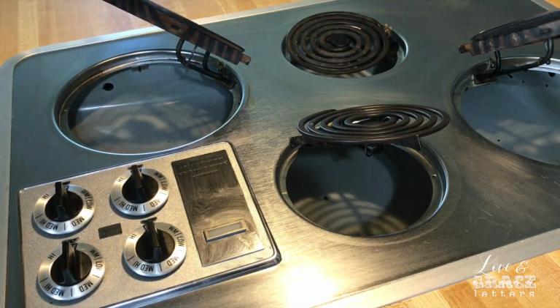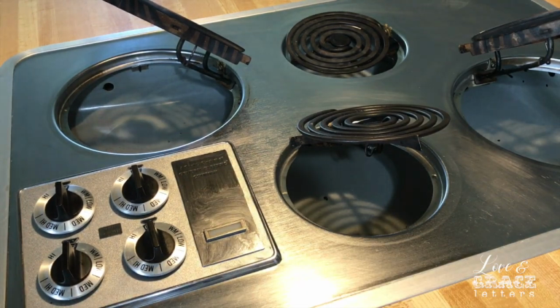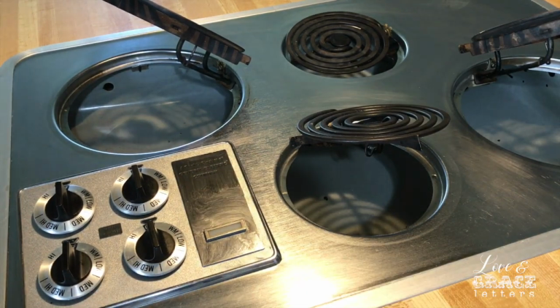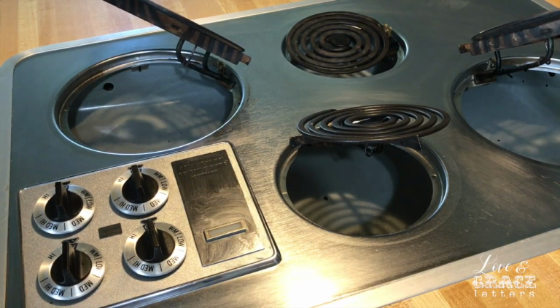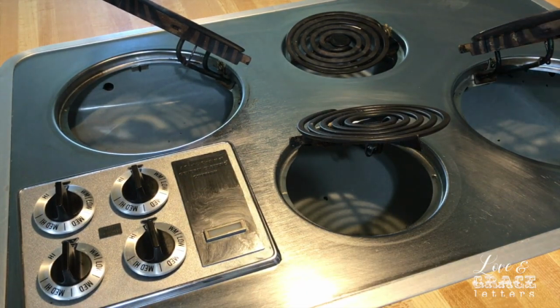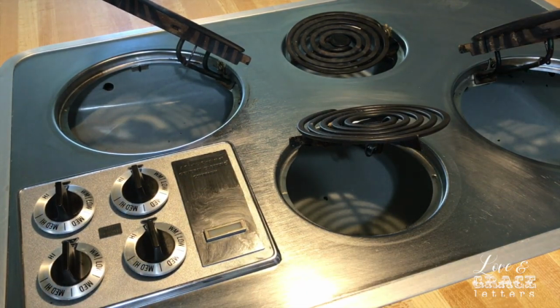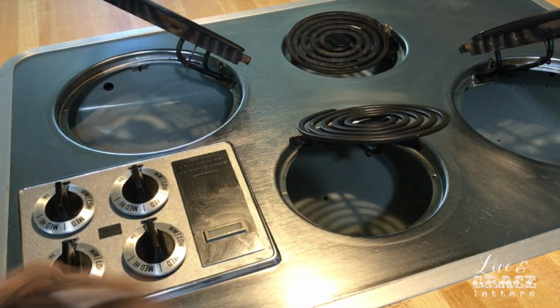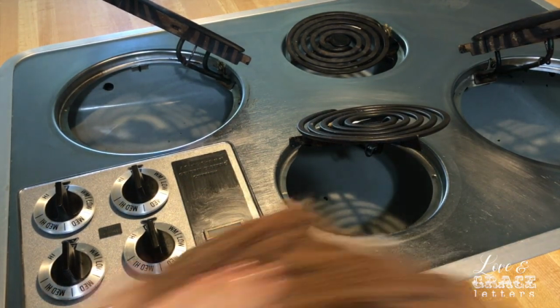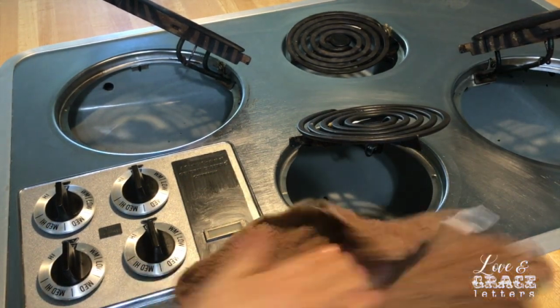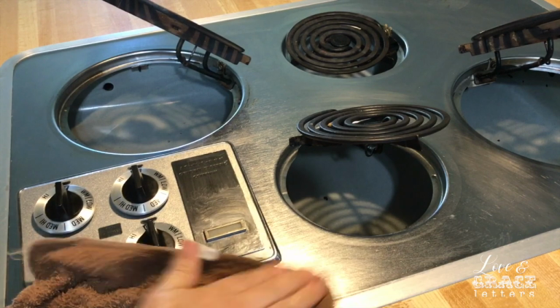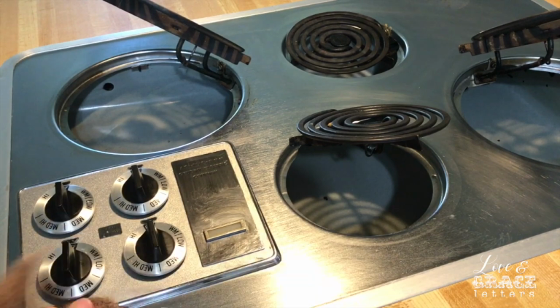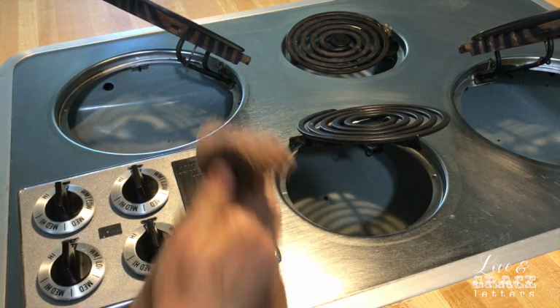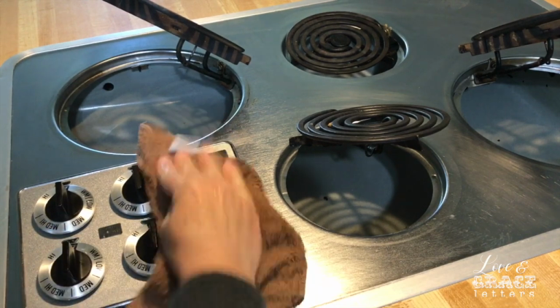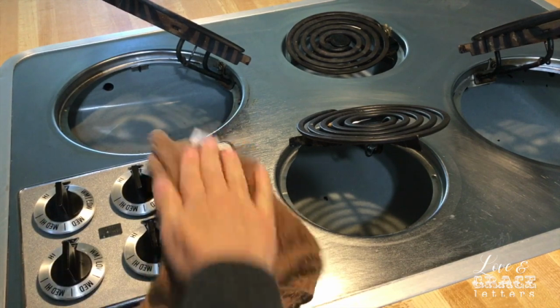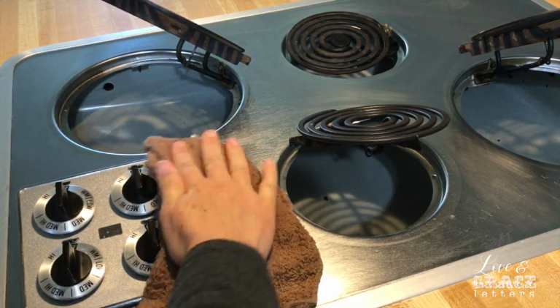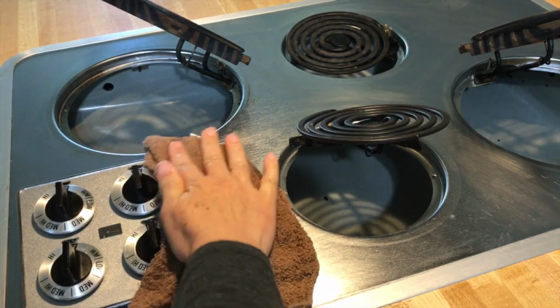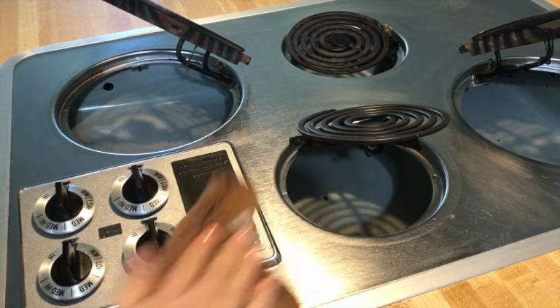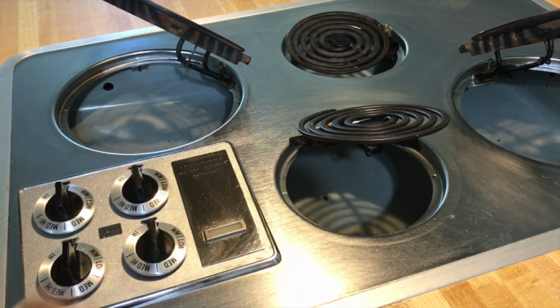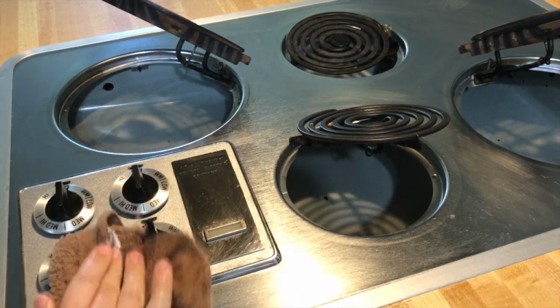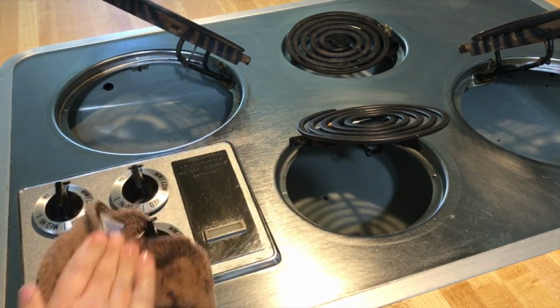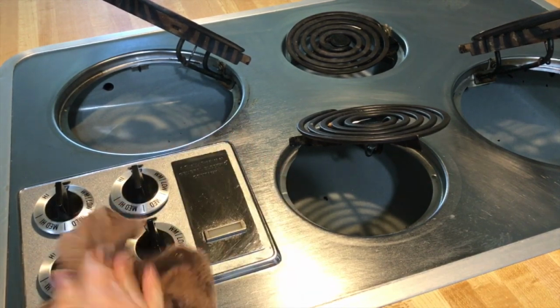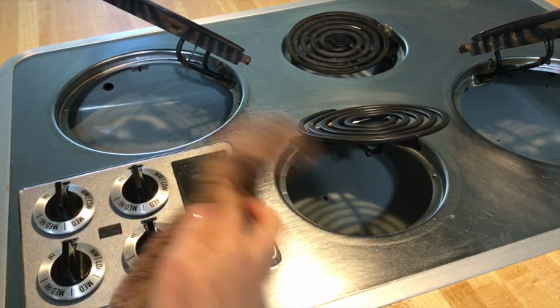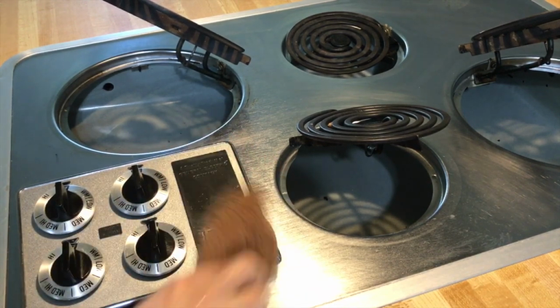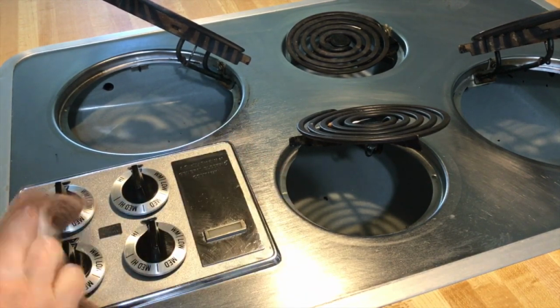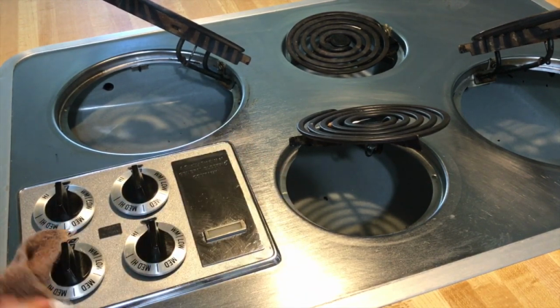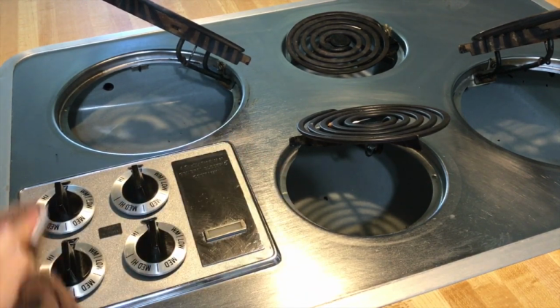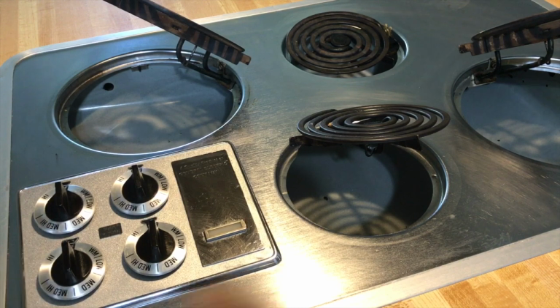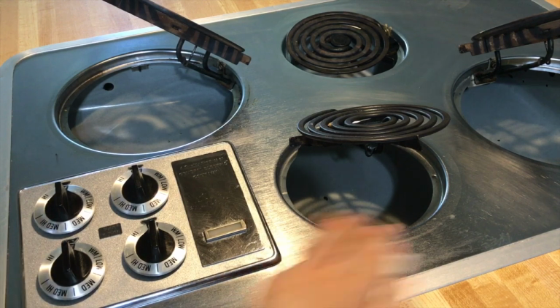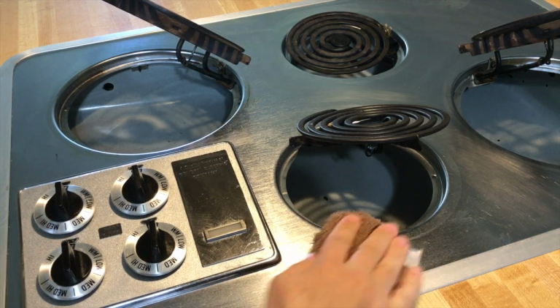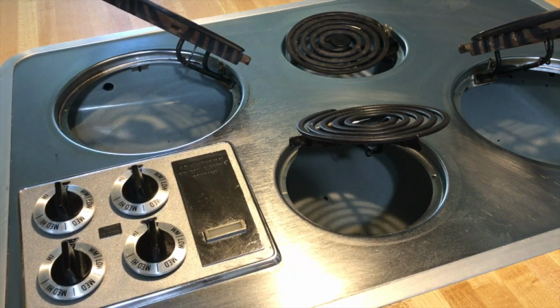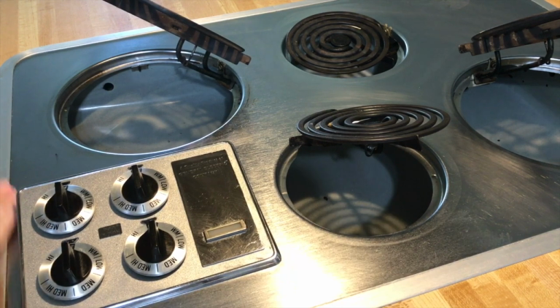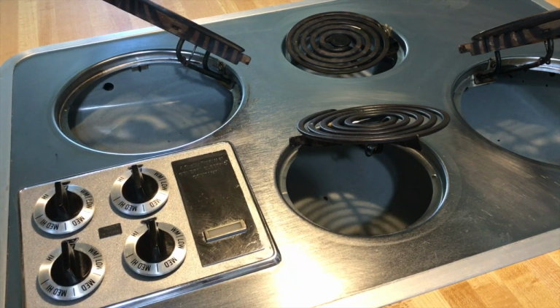Okay, so I'm just gonna rinse it off really well and I'll just wipe this off and then I'll clean the little grates and then show y'all what it looks like.